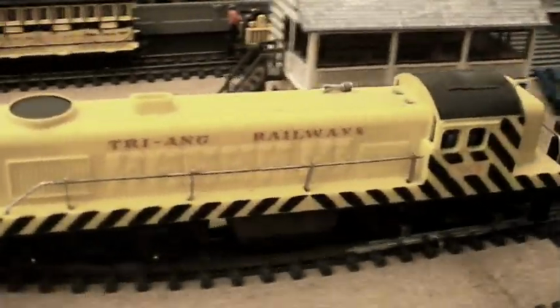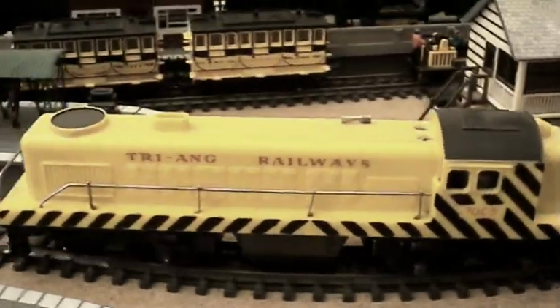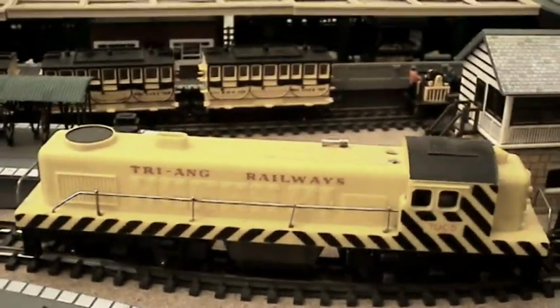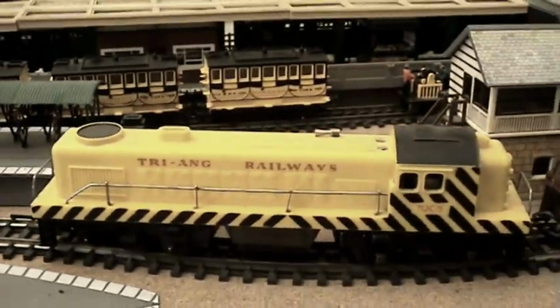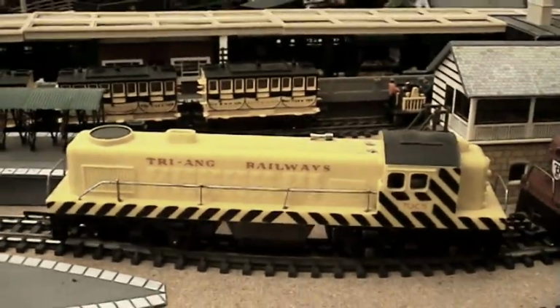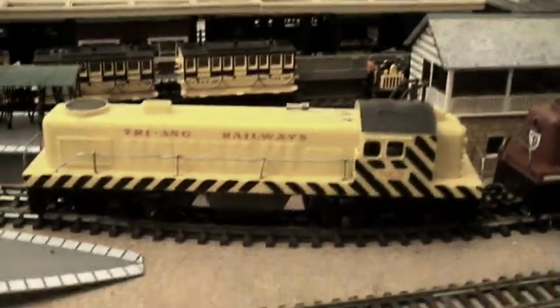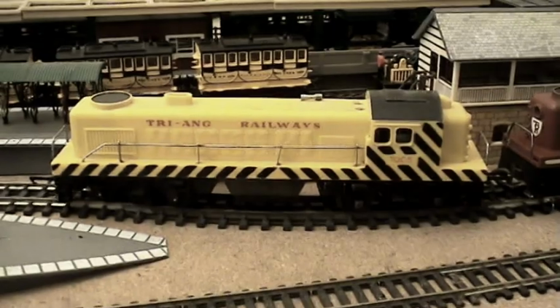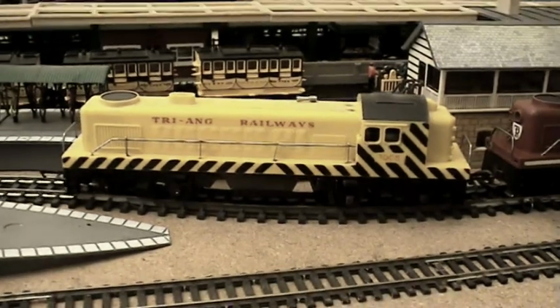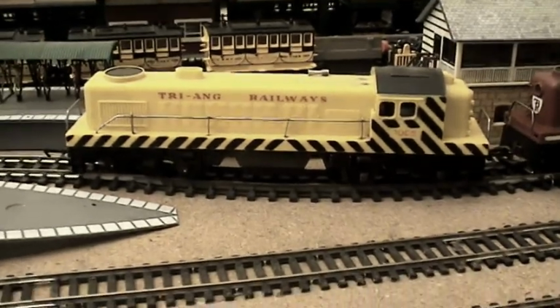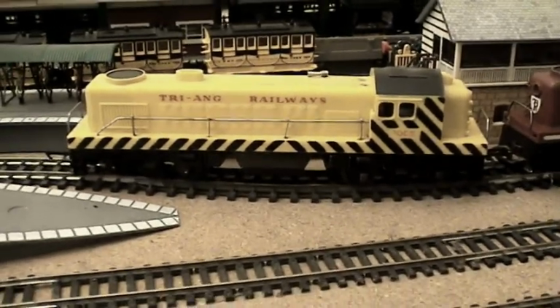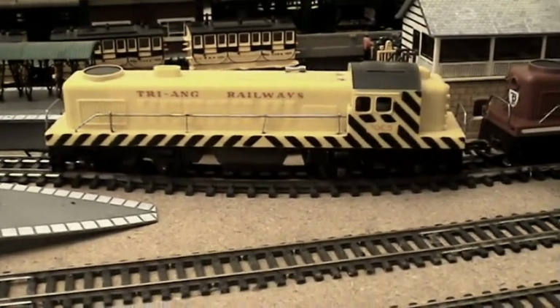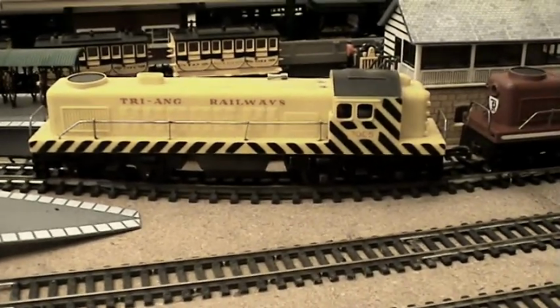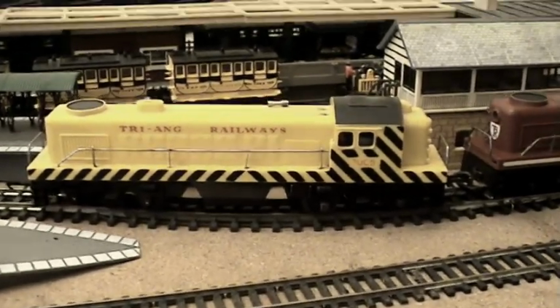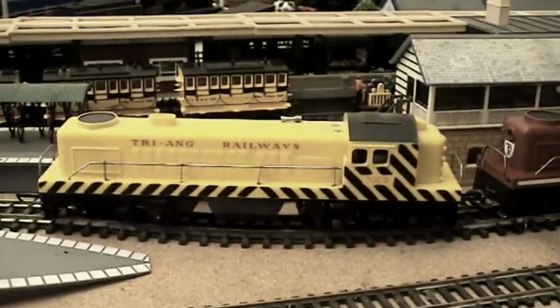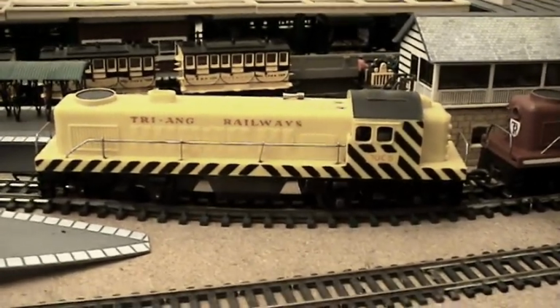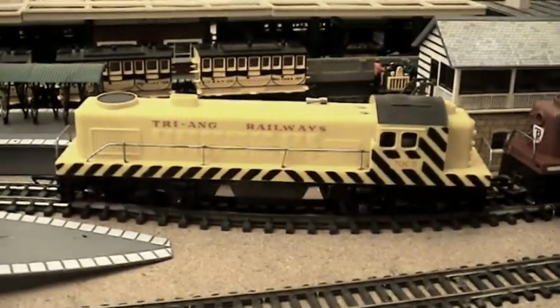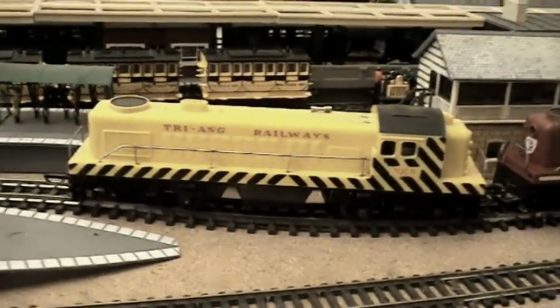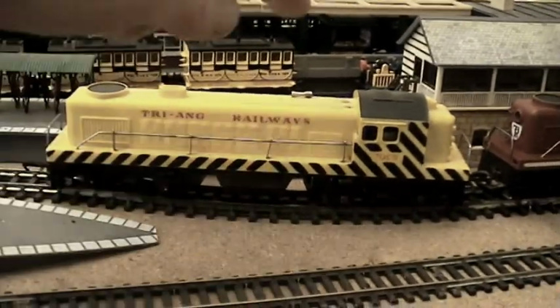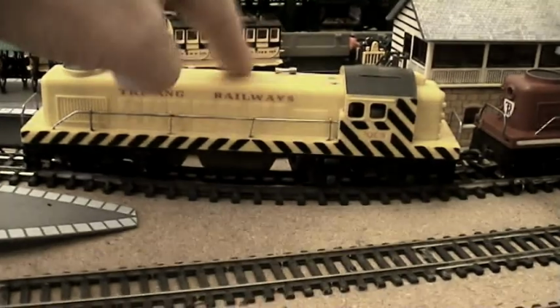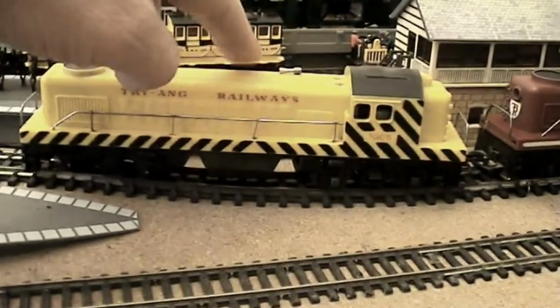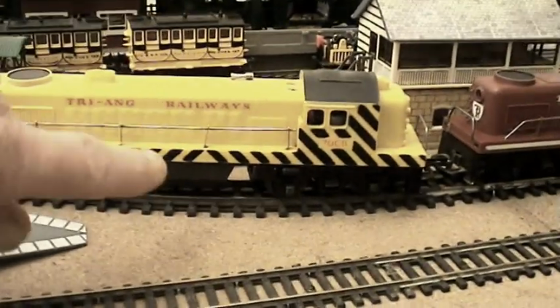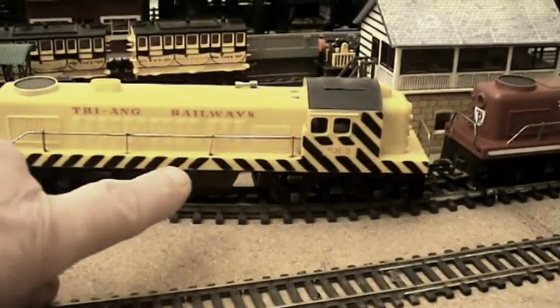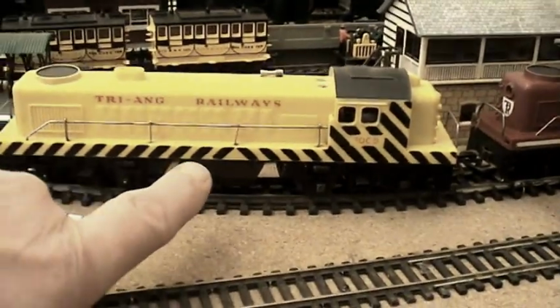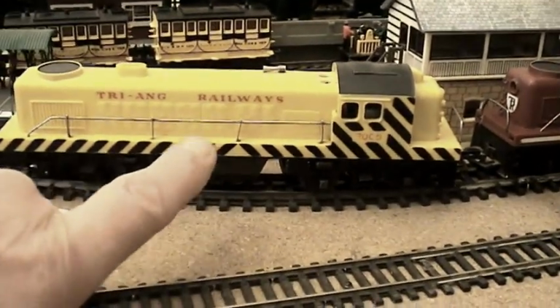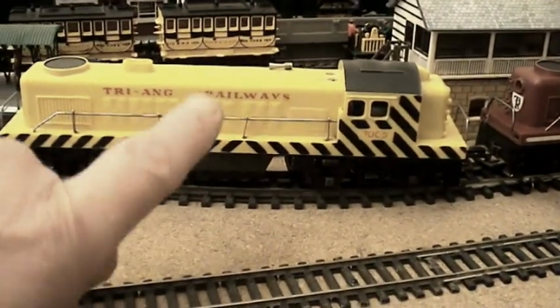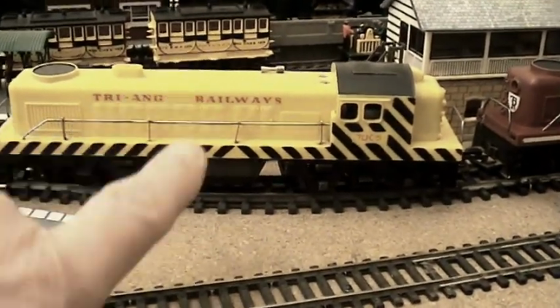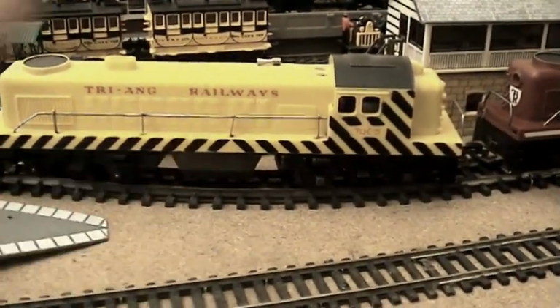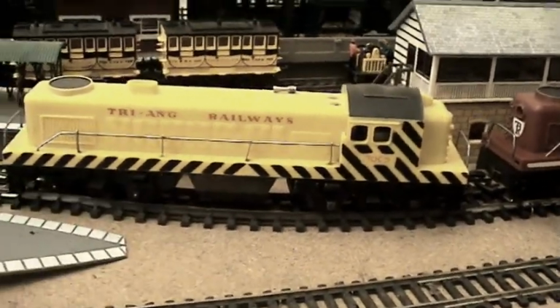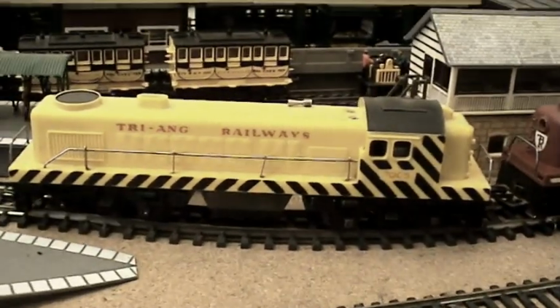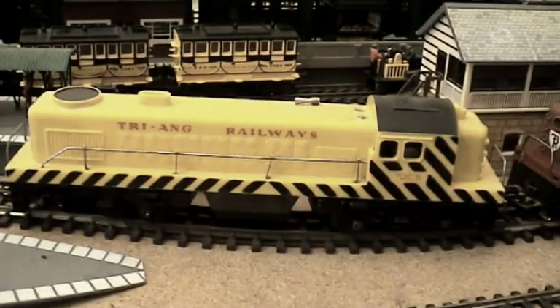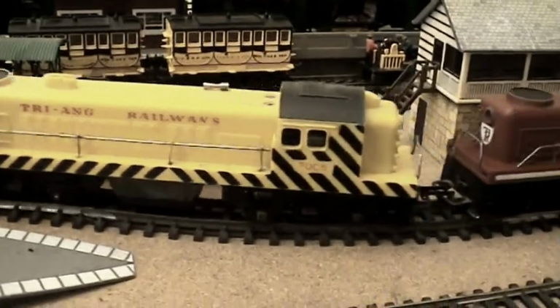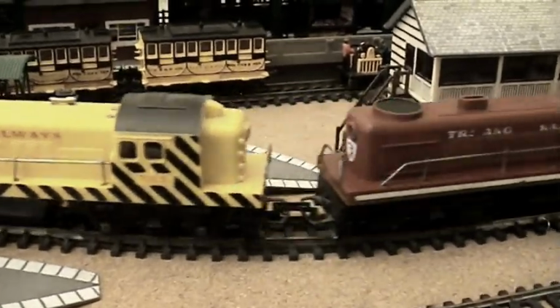Here we go - this is the Transcontinental R155, the hazard stripe one. You've seen it before in other videos so I'm not going to spend a lot of time on it, but that's the one with the hazard stripes. The one without the hazard stripes is the more sought-after one, but anyway, moving on.